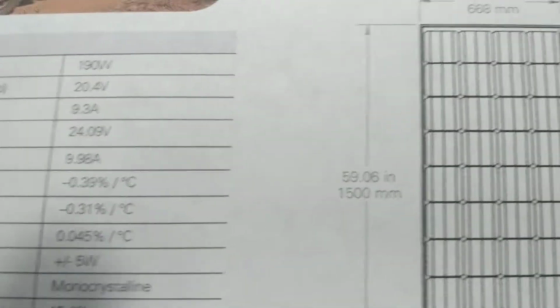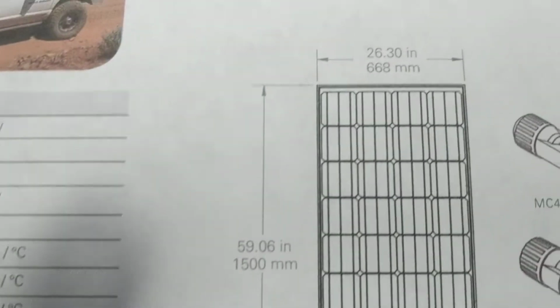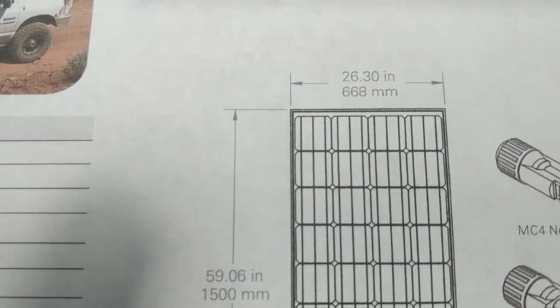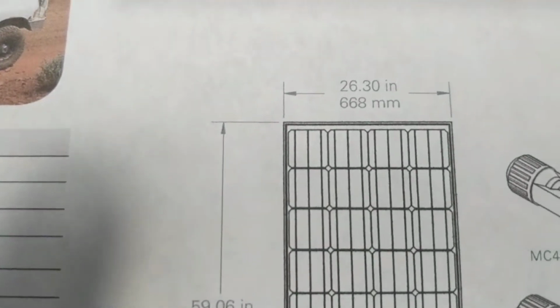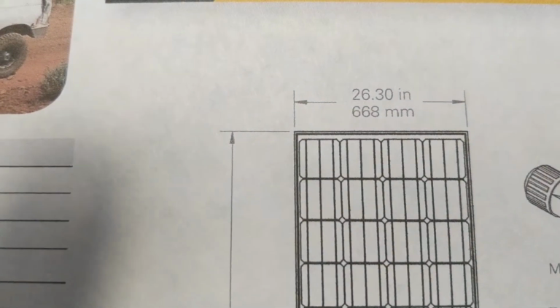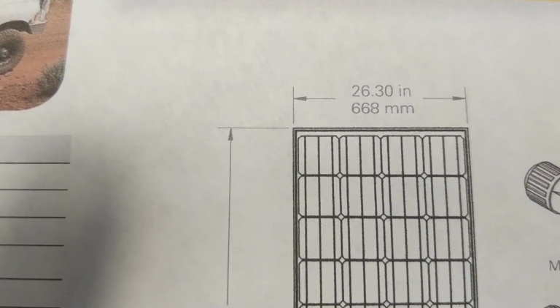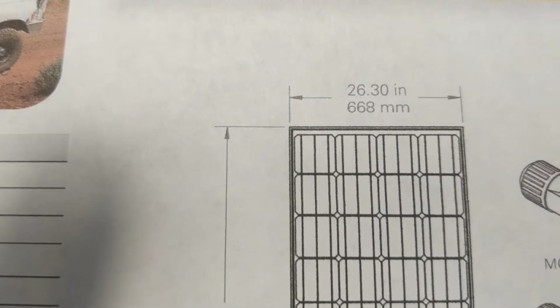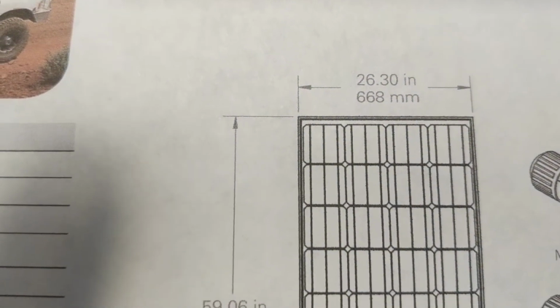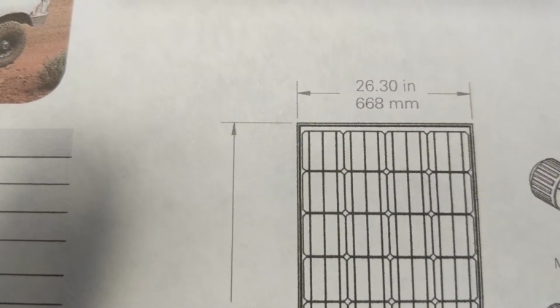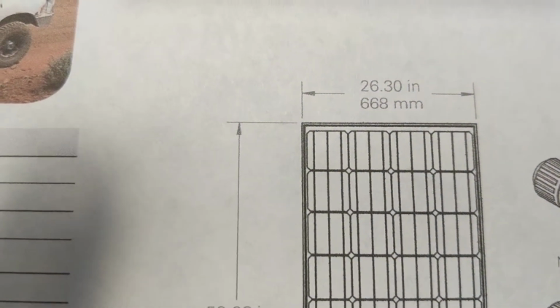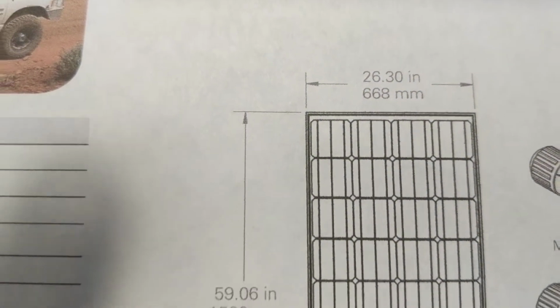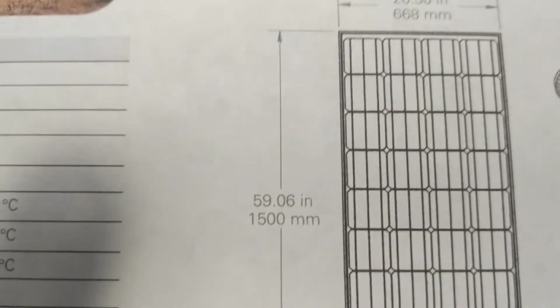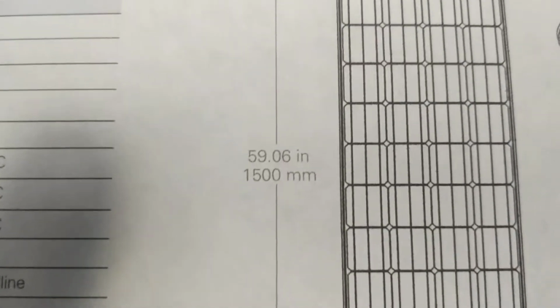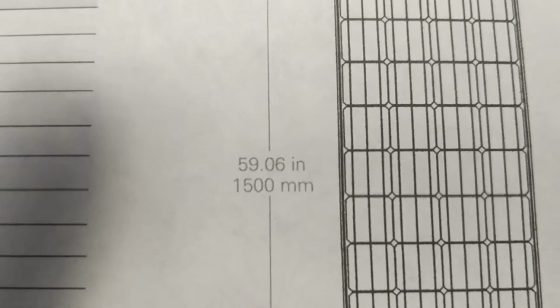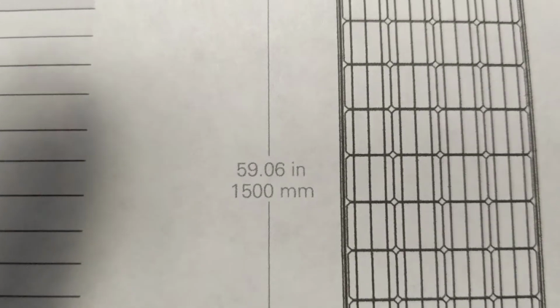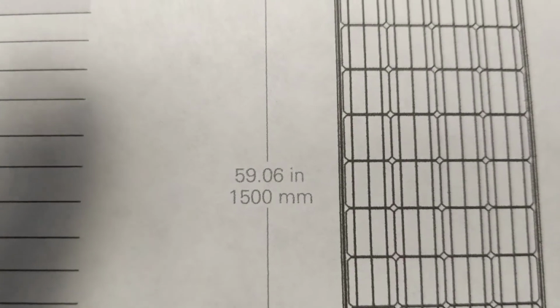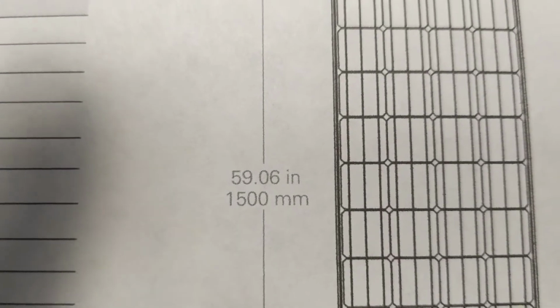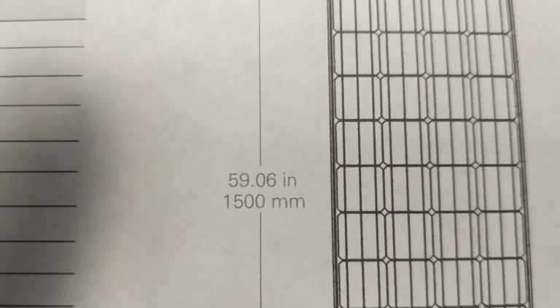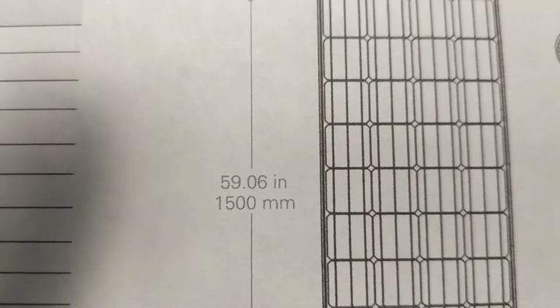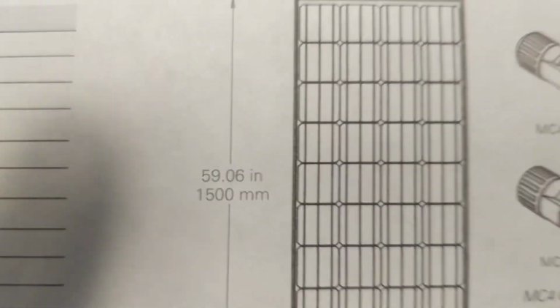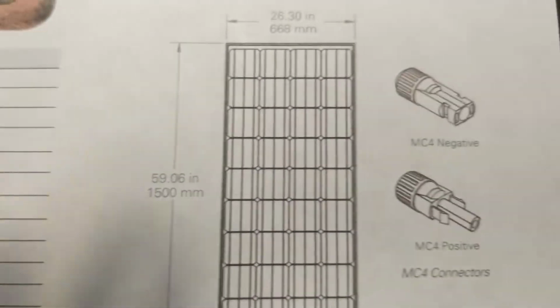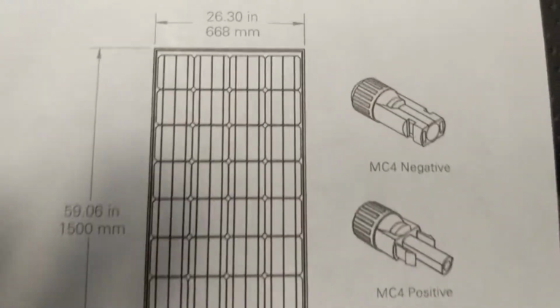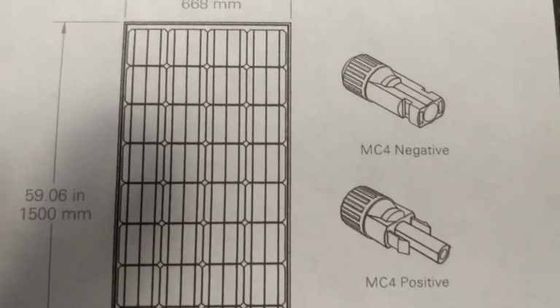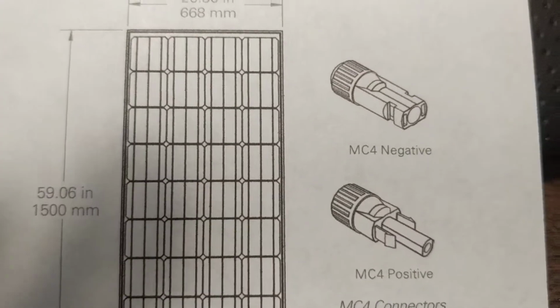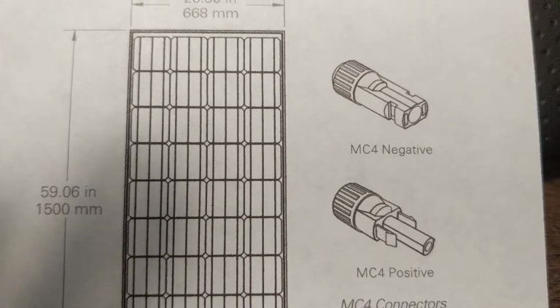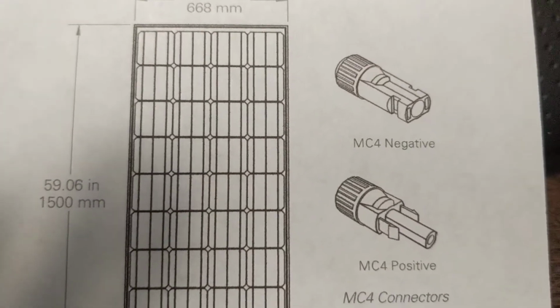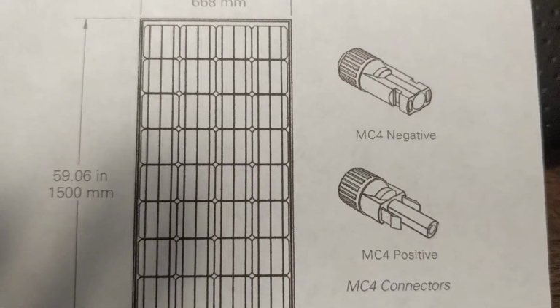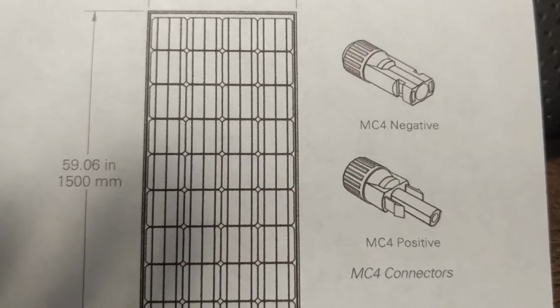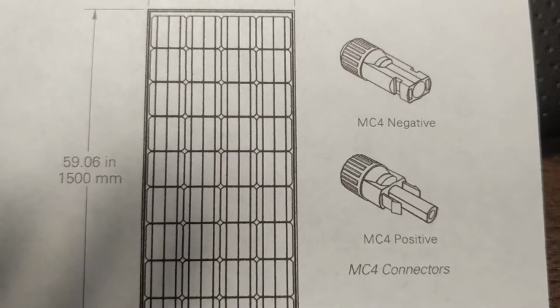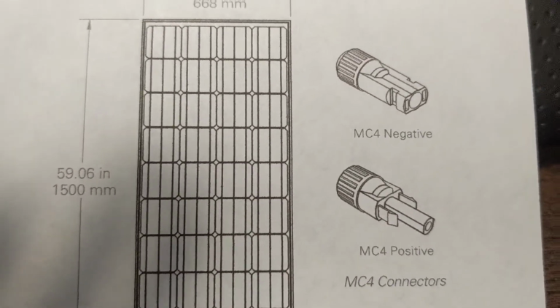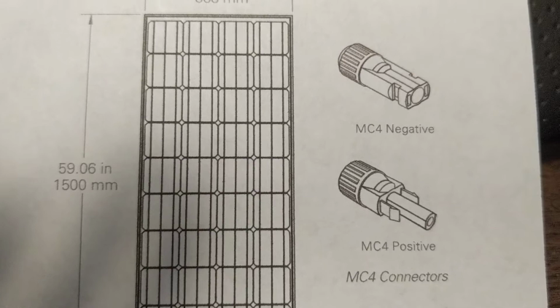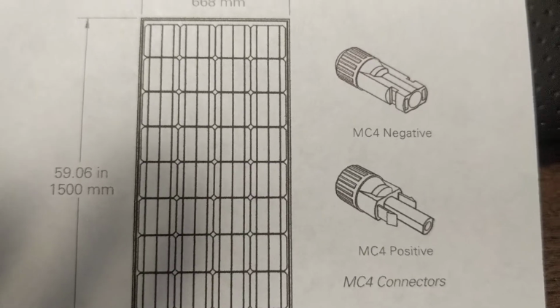The physical size on this panel is 26.3 inches by 59.06 inches. It uses MC4 connectors on the back.